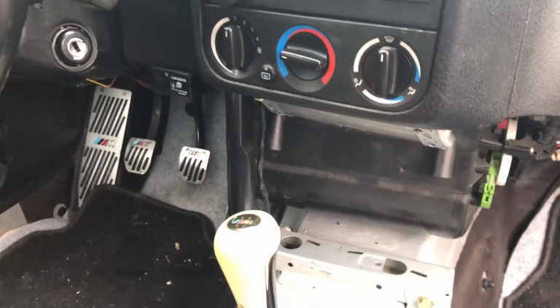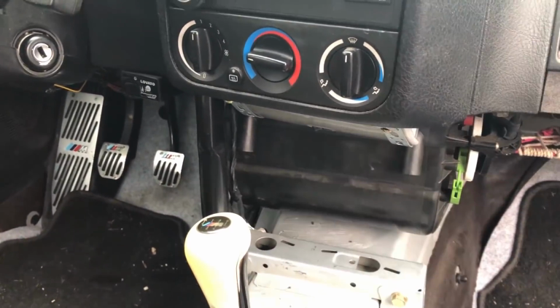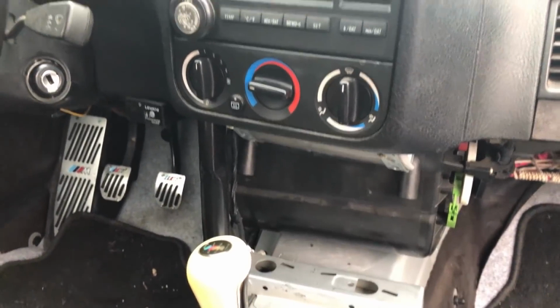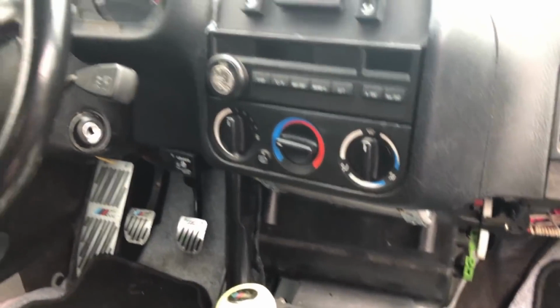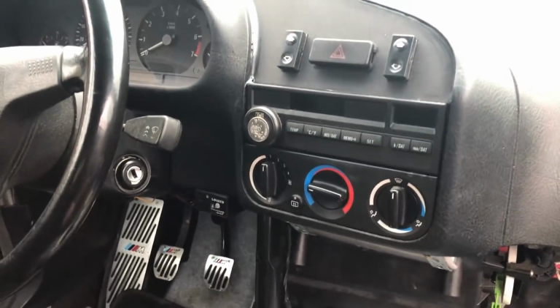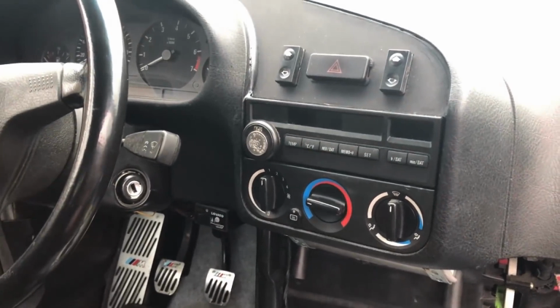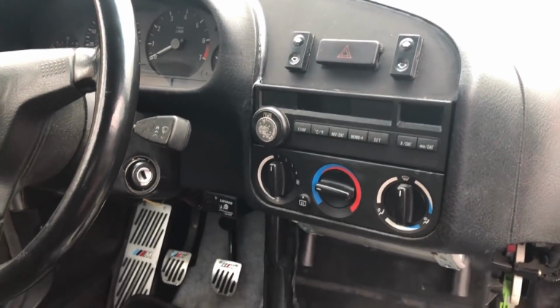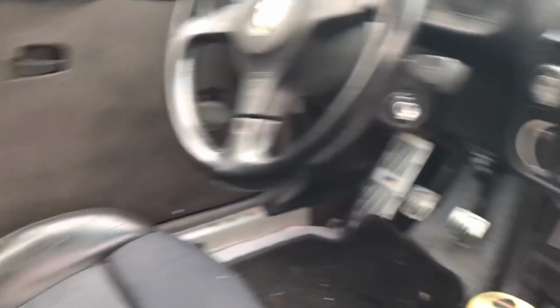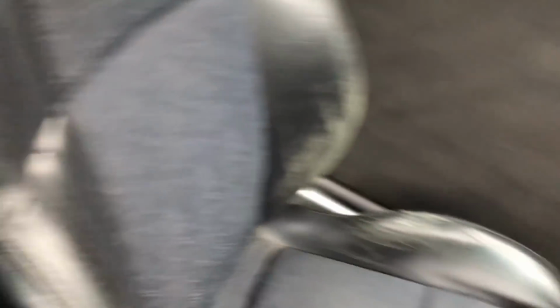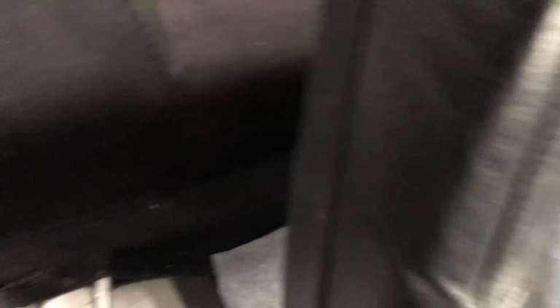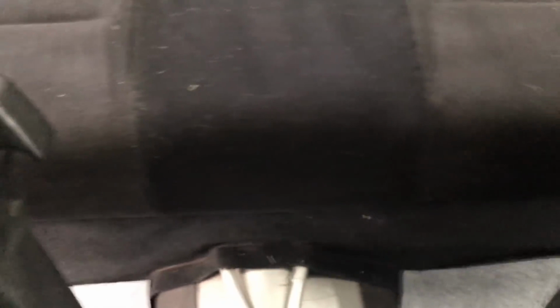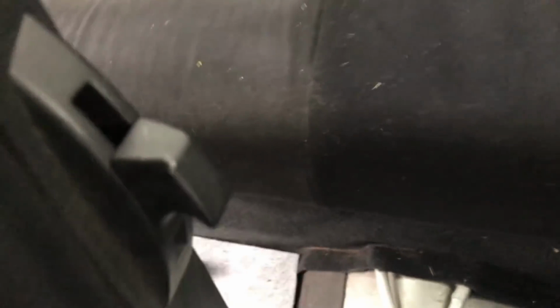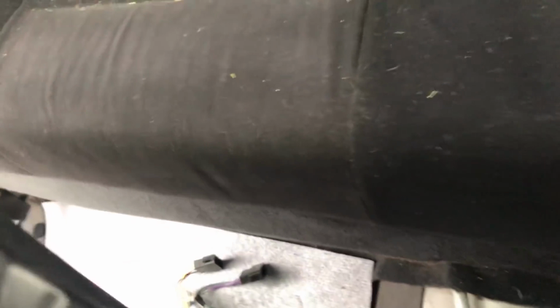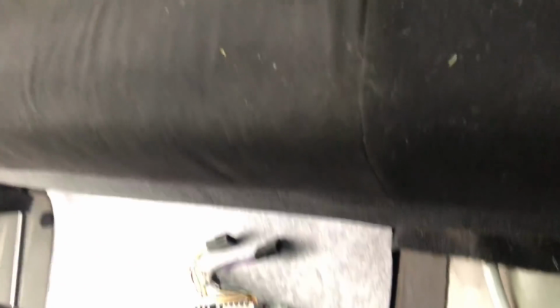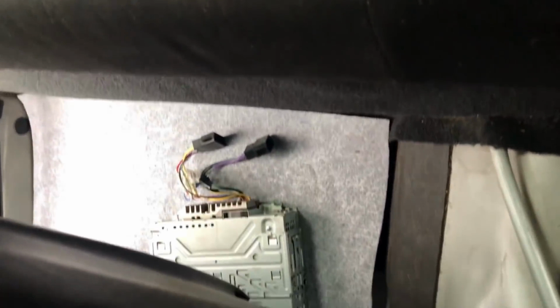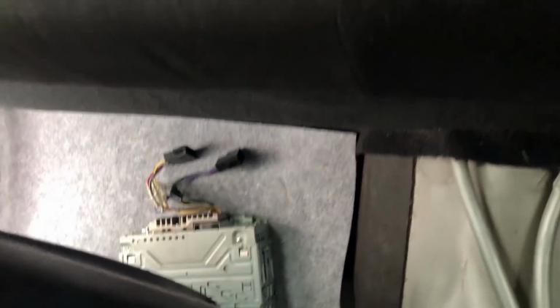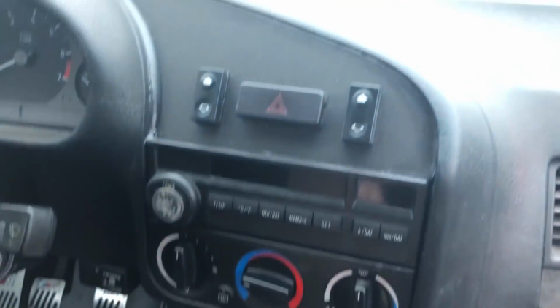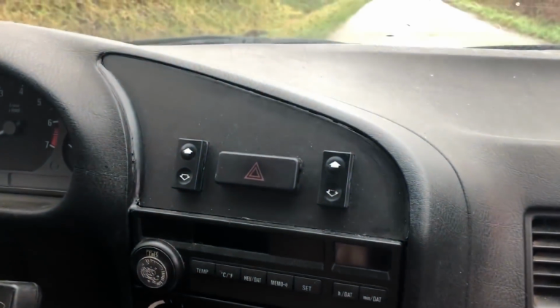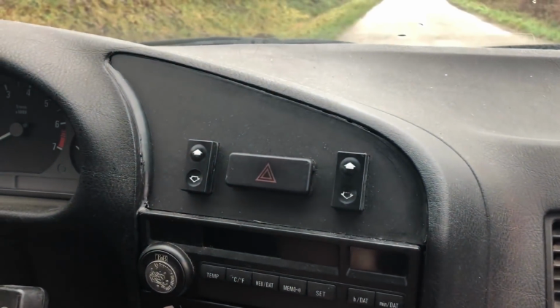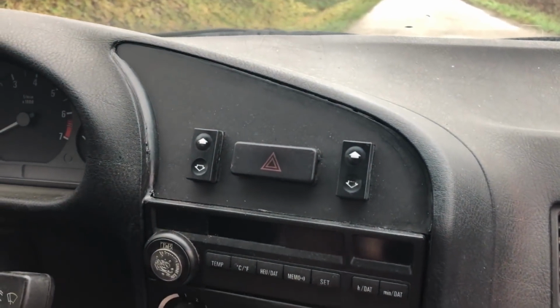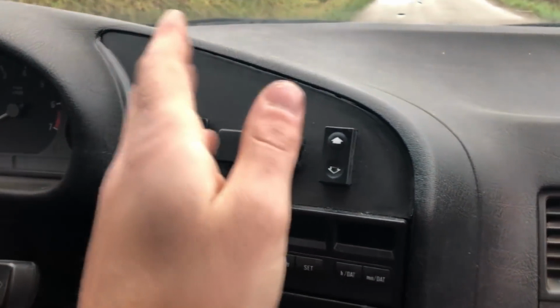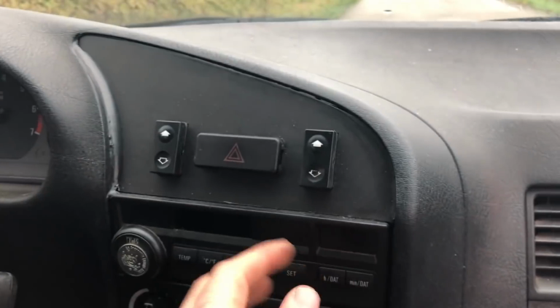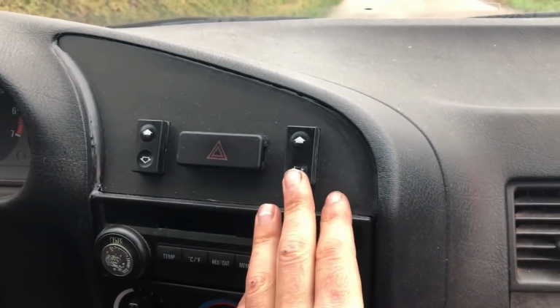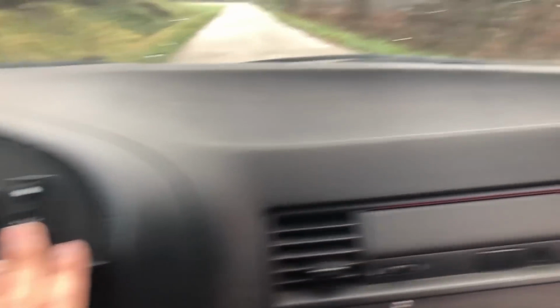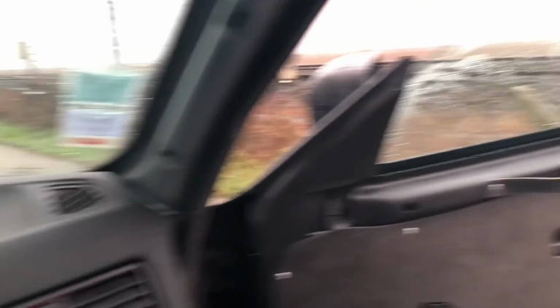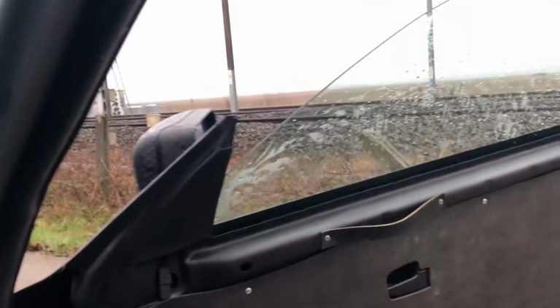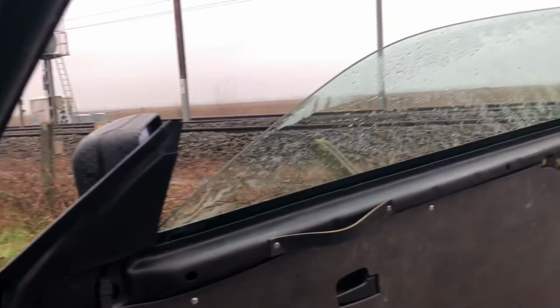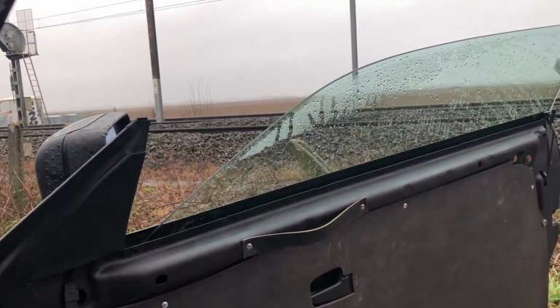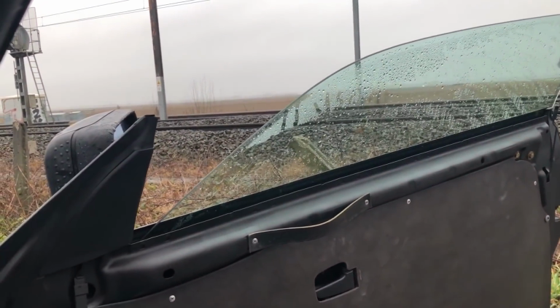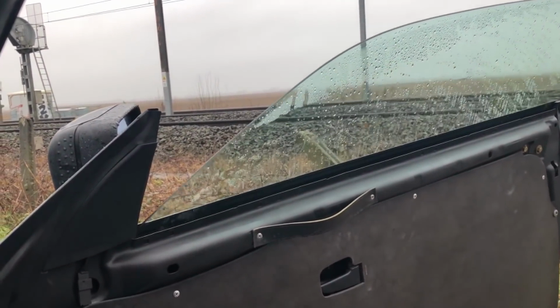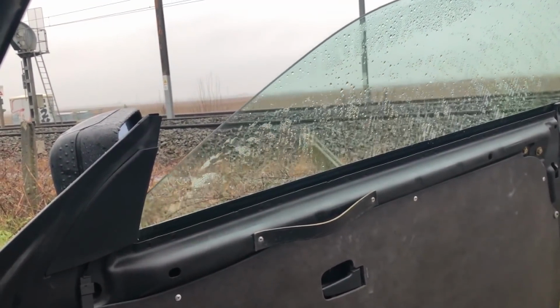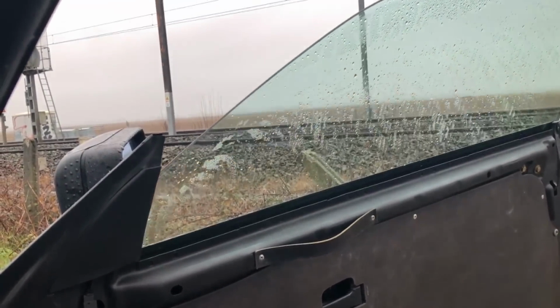Le seul truc qui me dérange à fond c'est qu'il y a pas d'autoradio. D'ailleurs merci Araf, il m'en a donné un hier, il est là derrière. L'ancien propriétaire a fait ça assez propre je trouve — vous voyez les vitres elles sont là. Ce qui est cool c'est que vraiment tout marche.